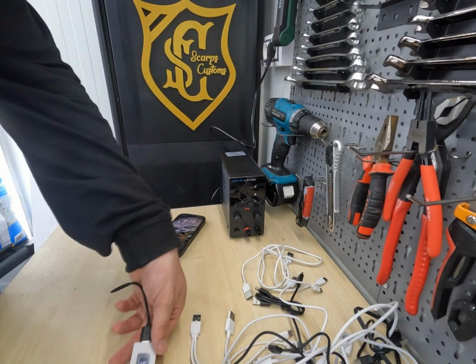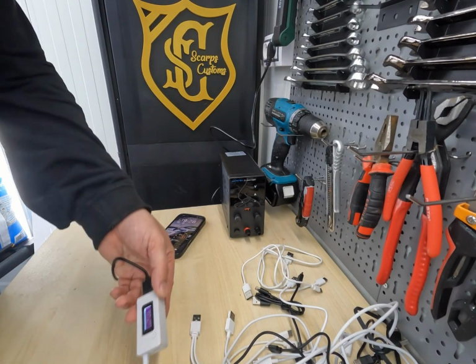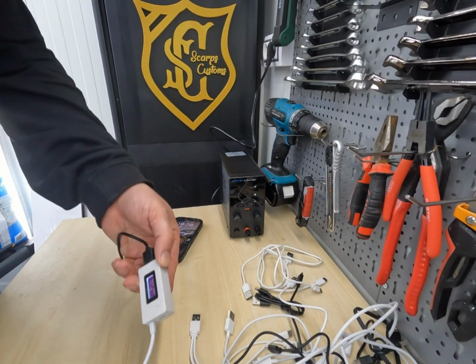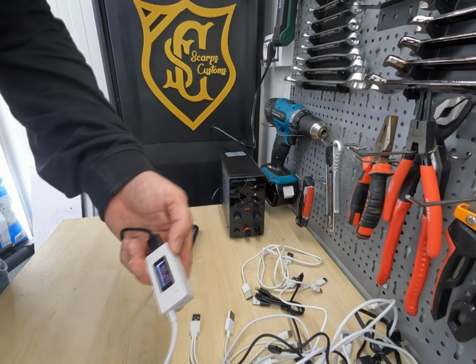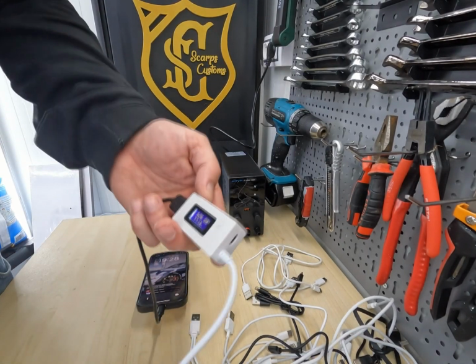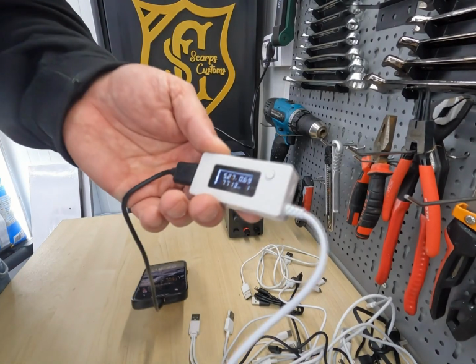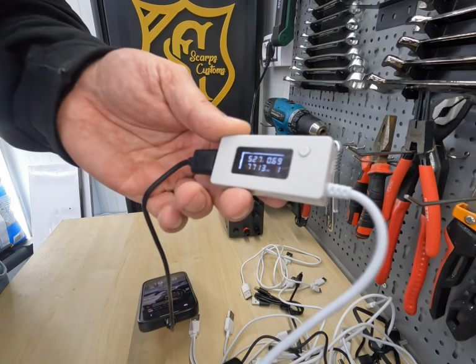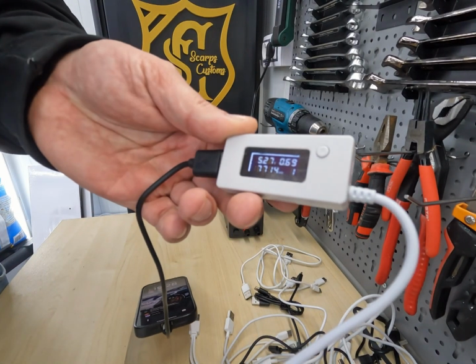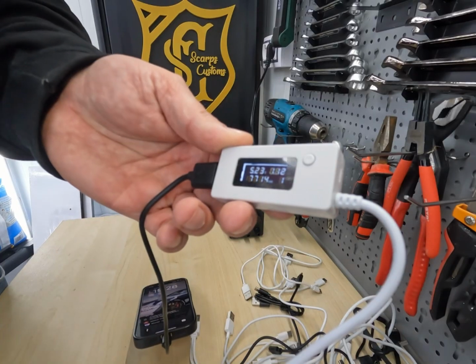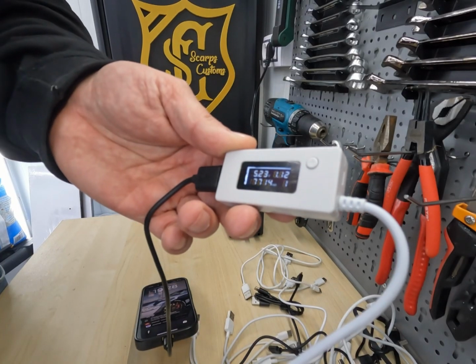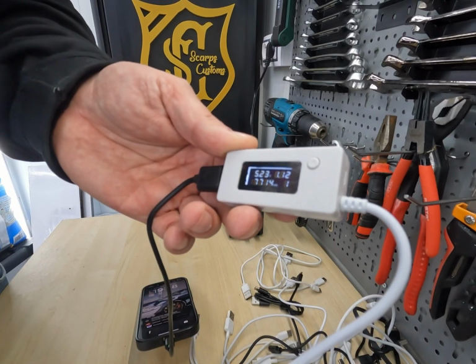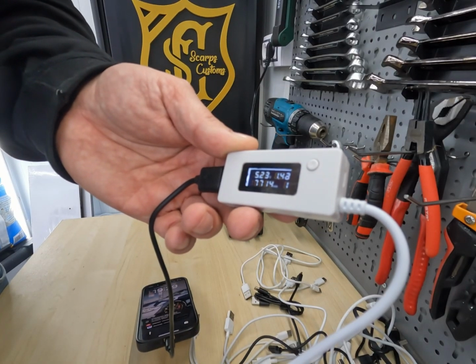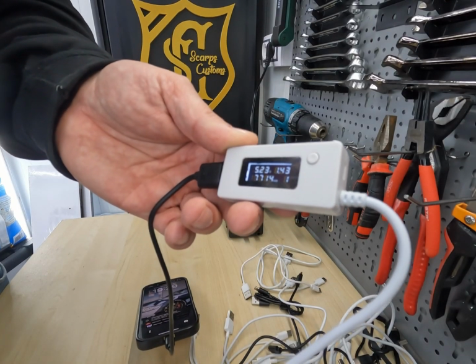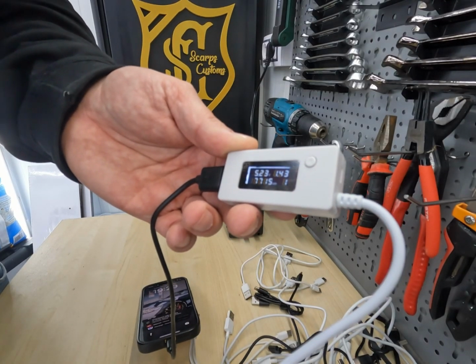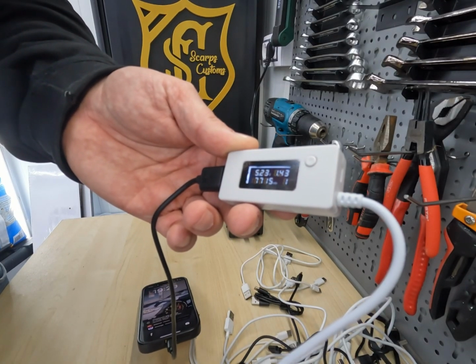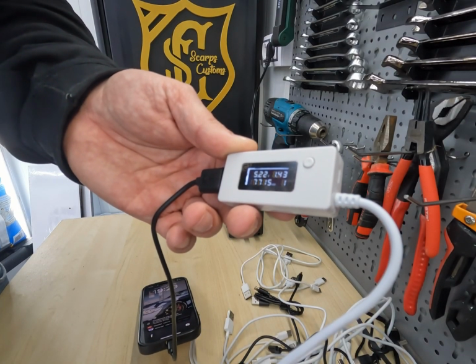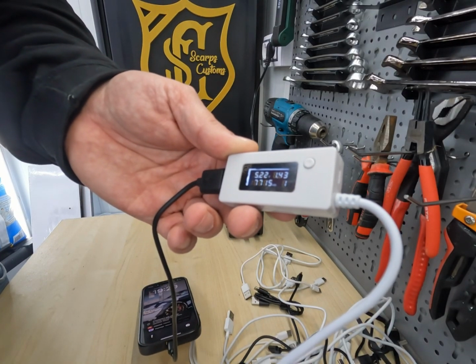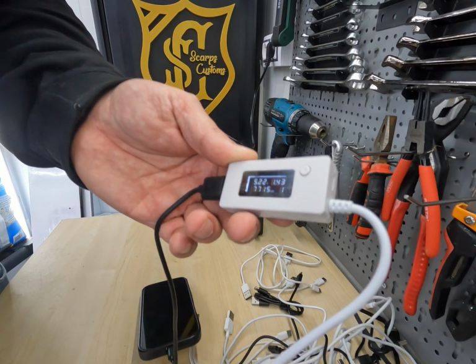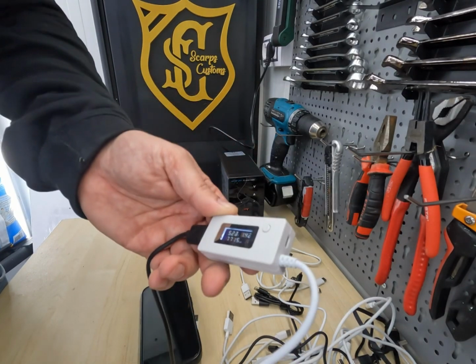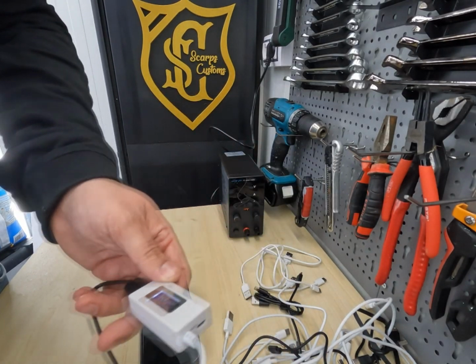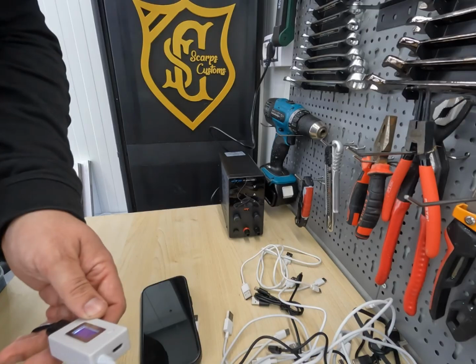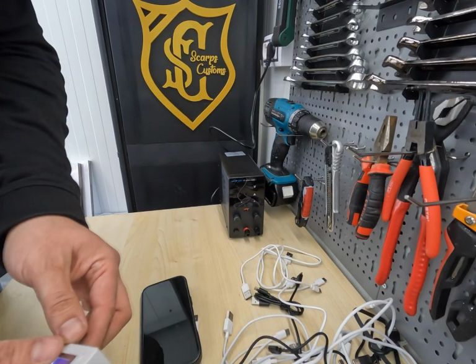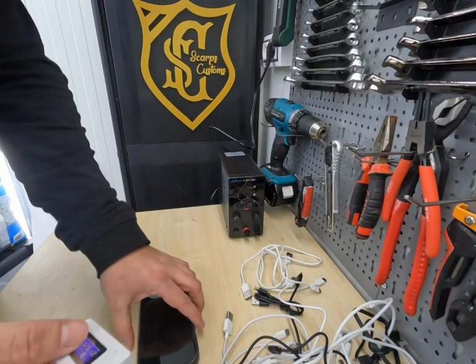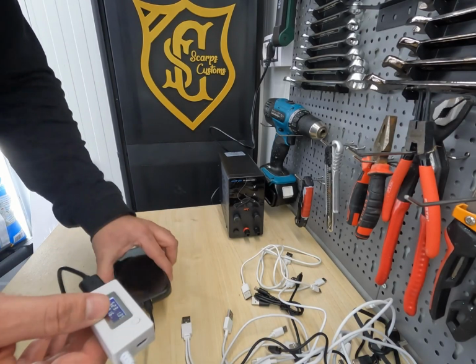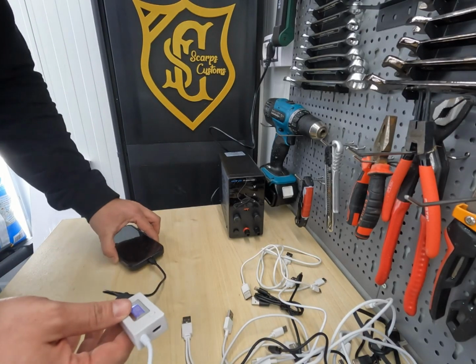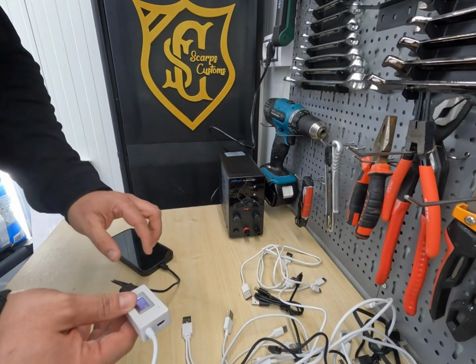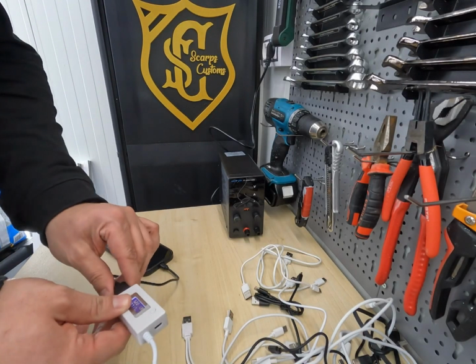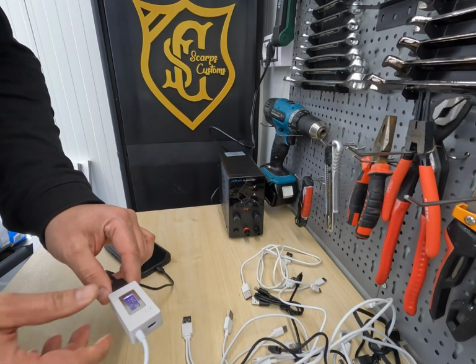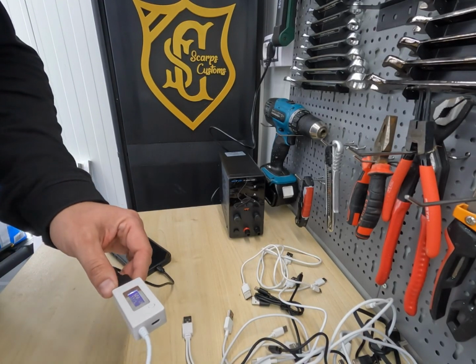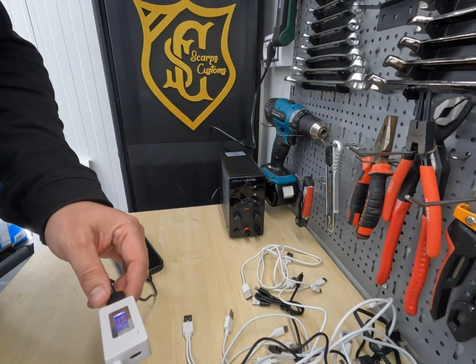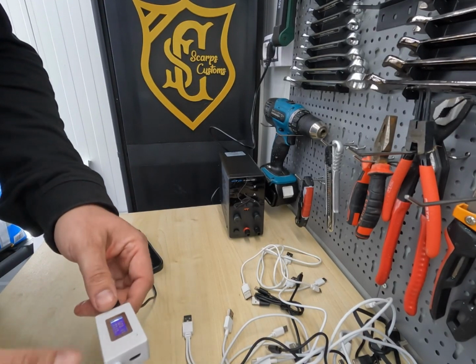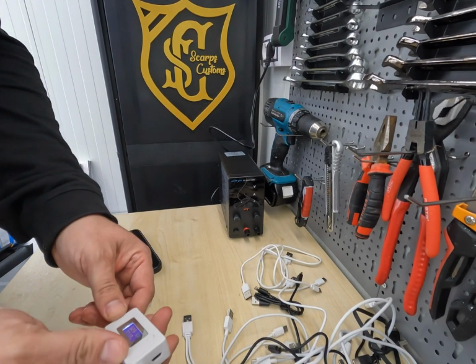As you can see, these cables can put out more than 1 amp — 1.5, 1.6, 1.4 amps. So they are considered a perfect cable with a good power load.